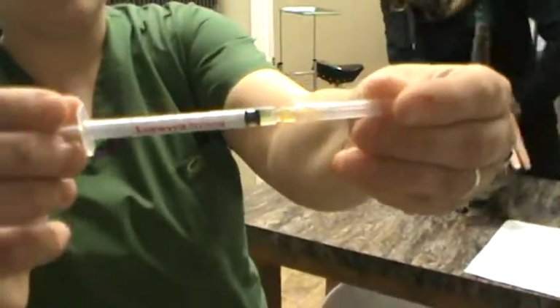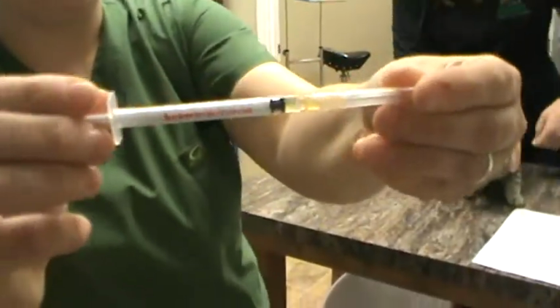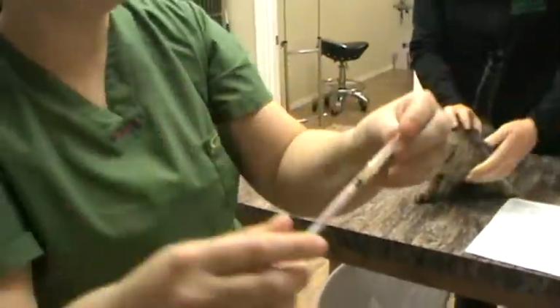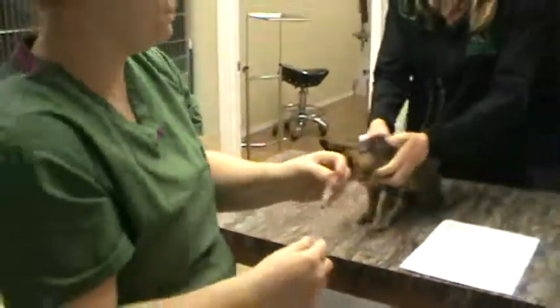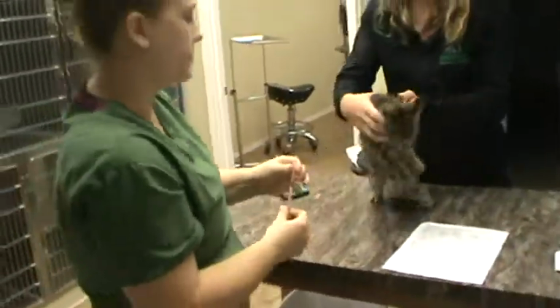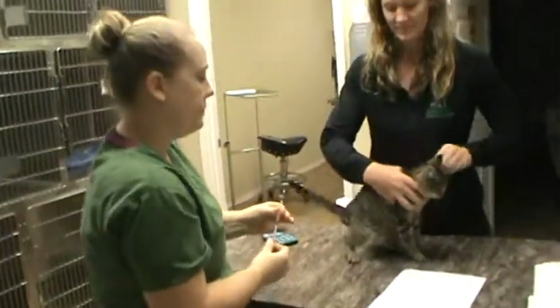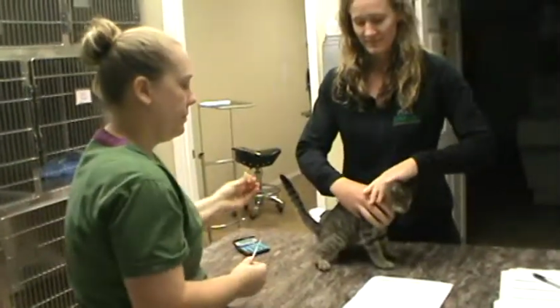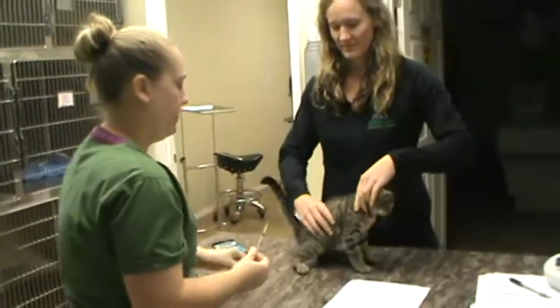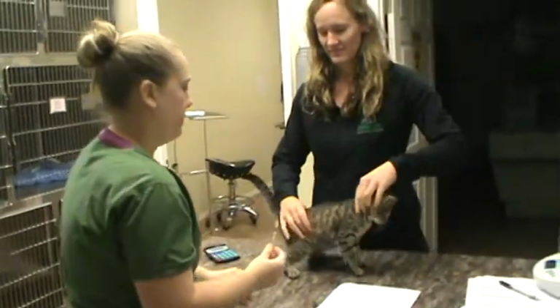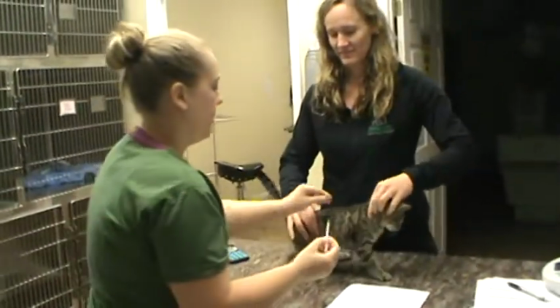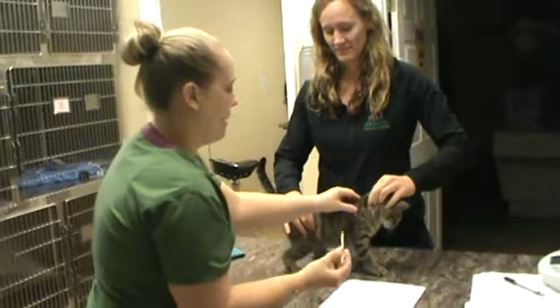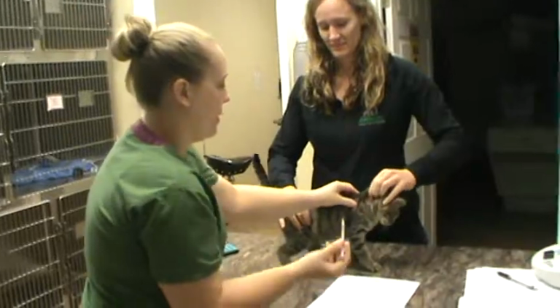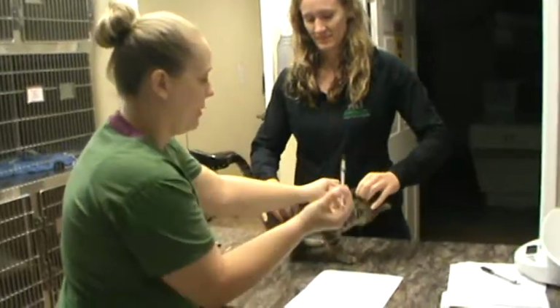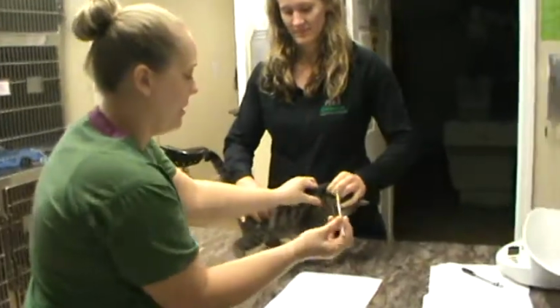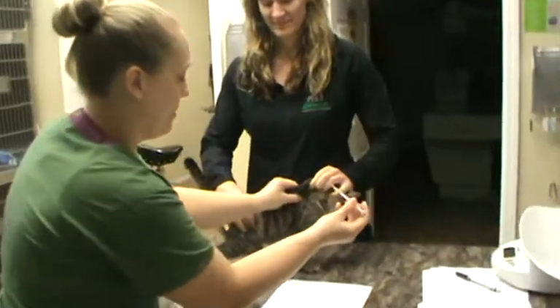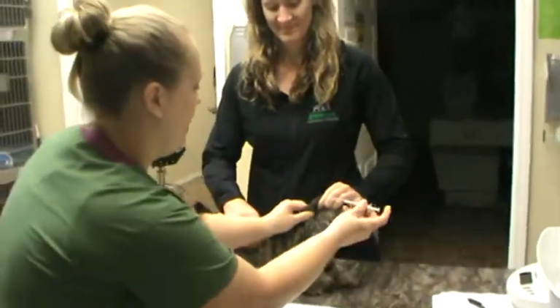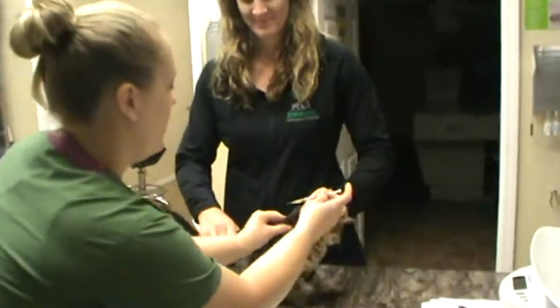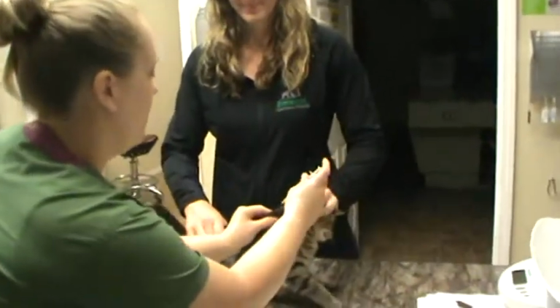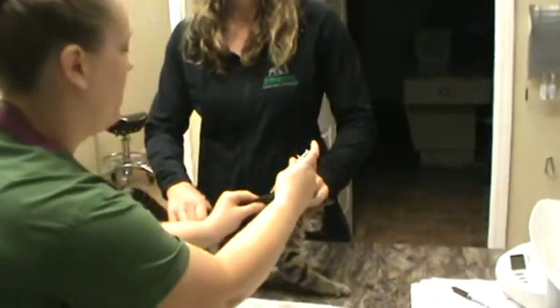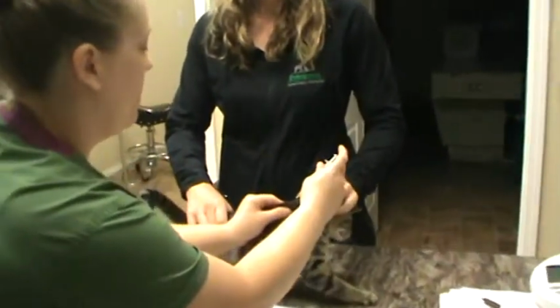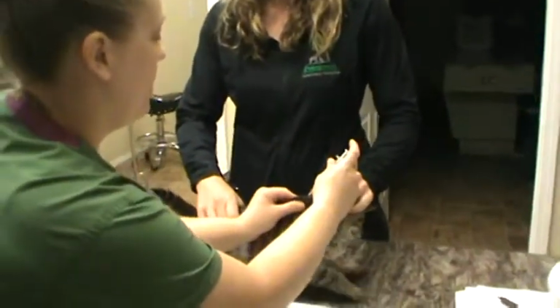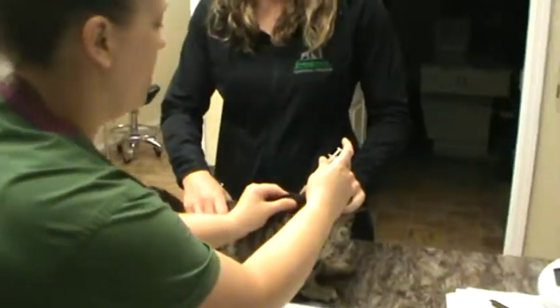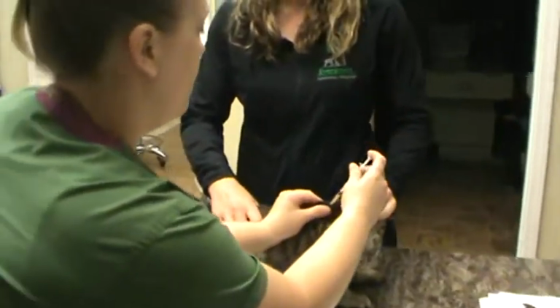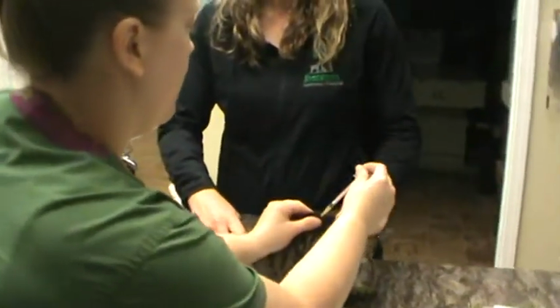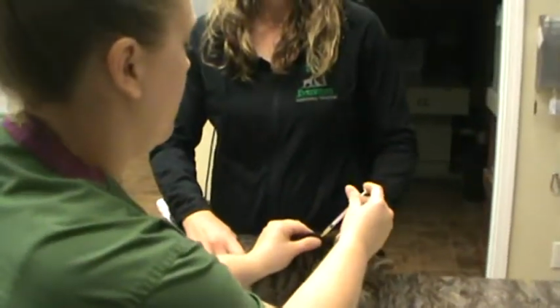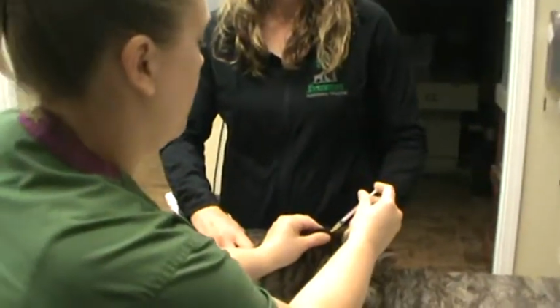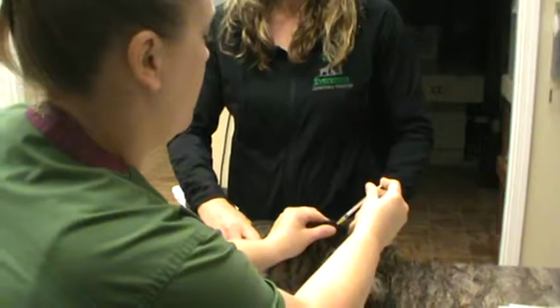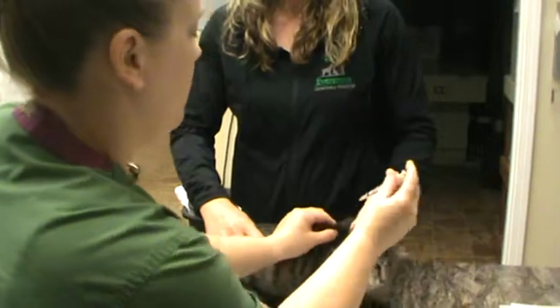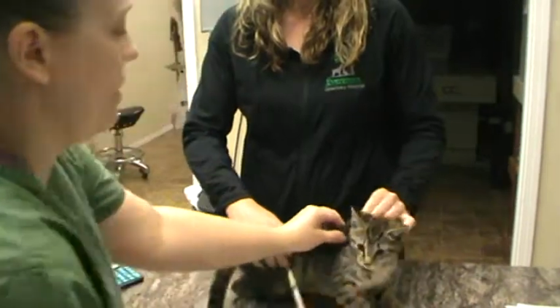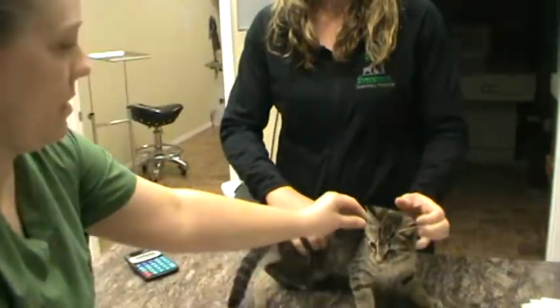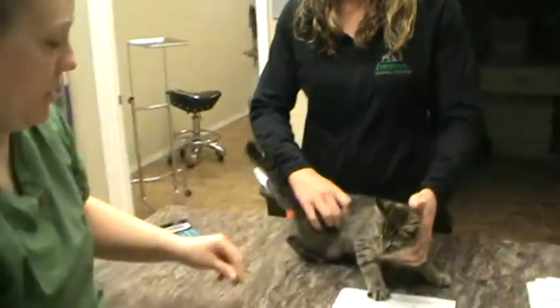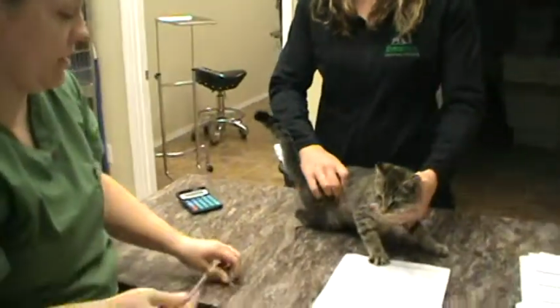We're going to administer that 0.04 meloxicam sub-Q. I'm going to have my assistant here restraining. Okay, that's in.